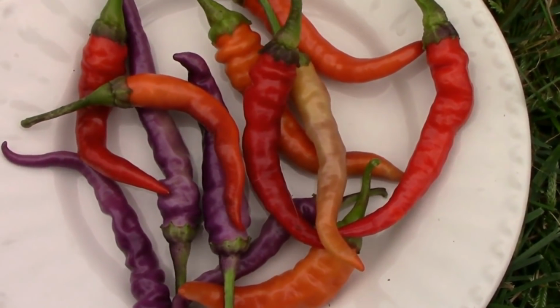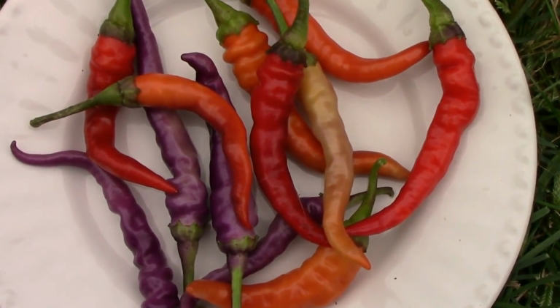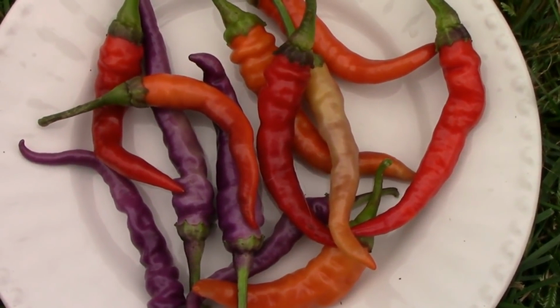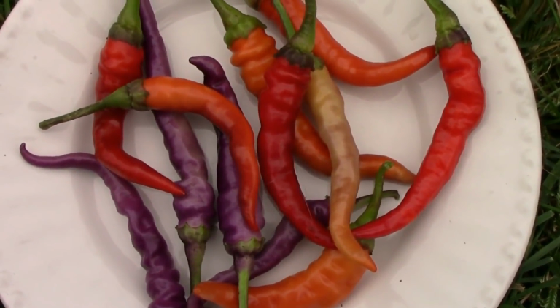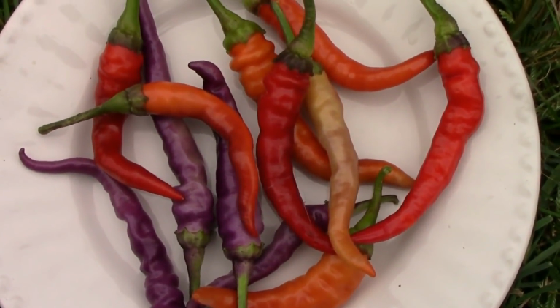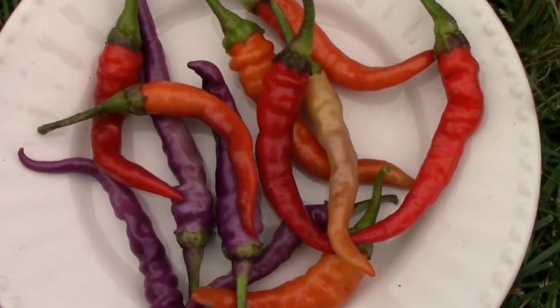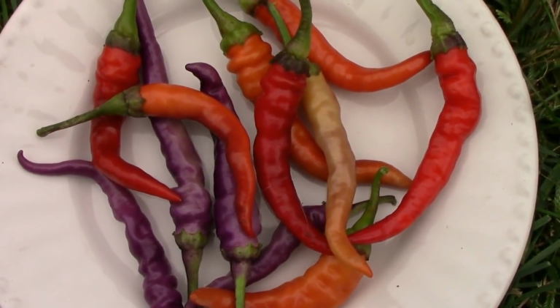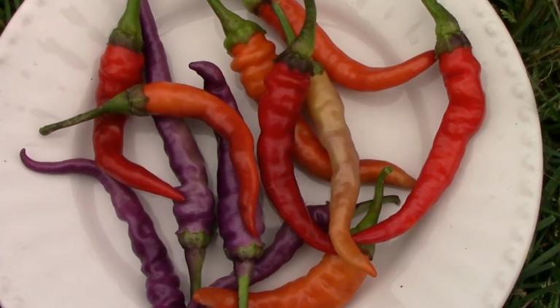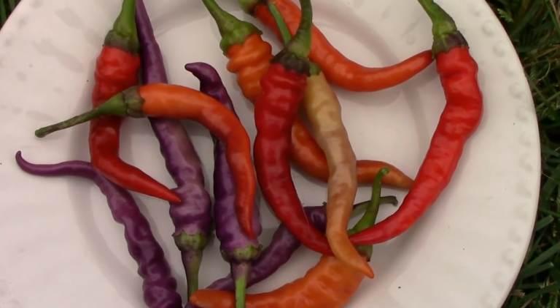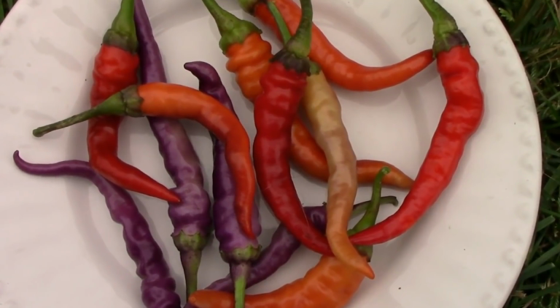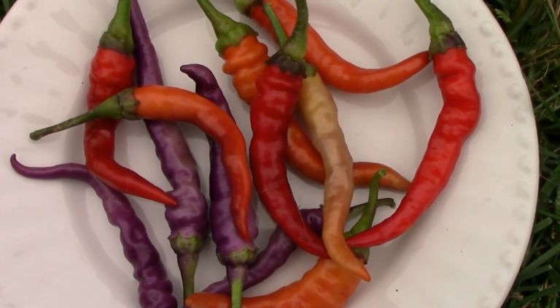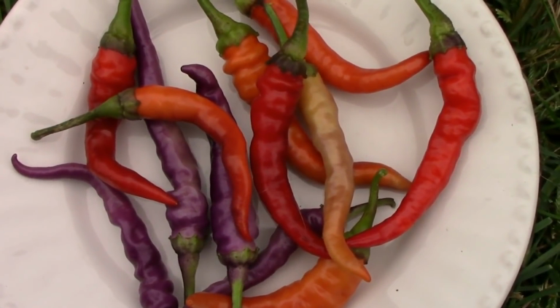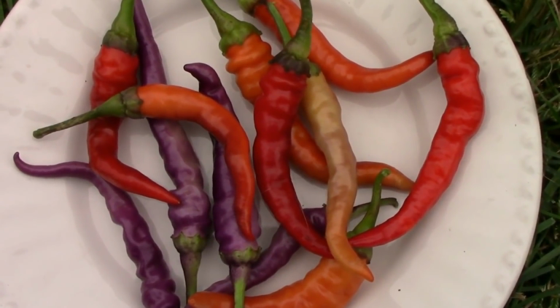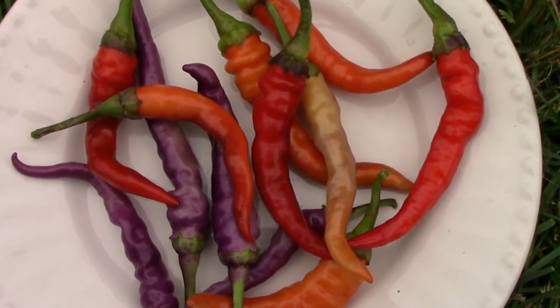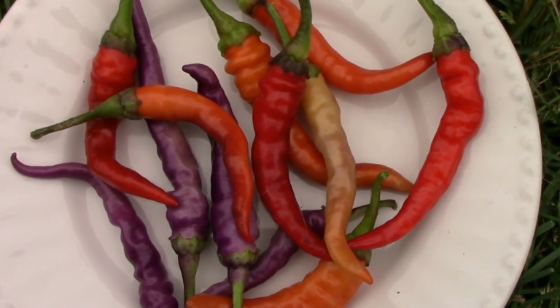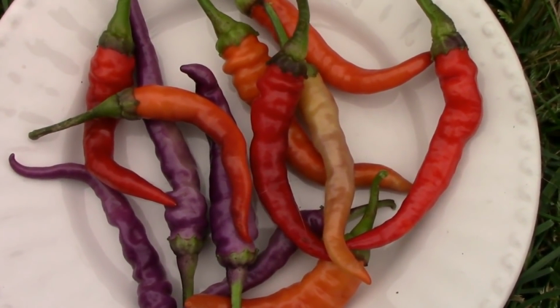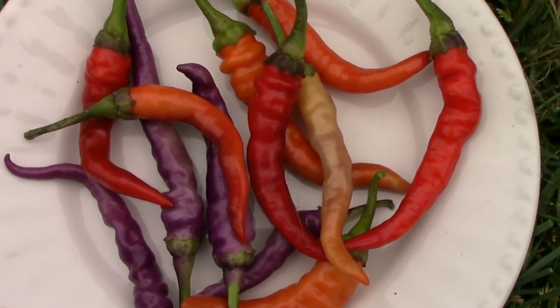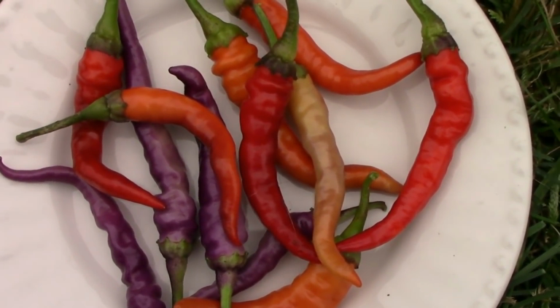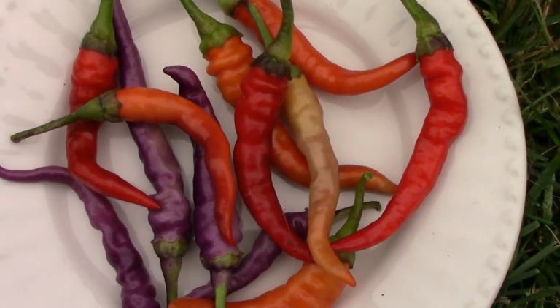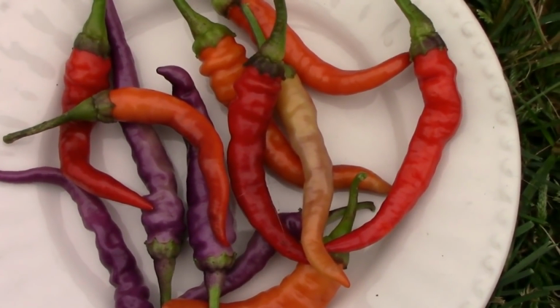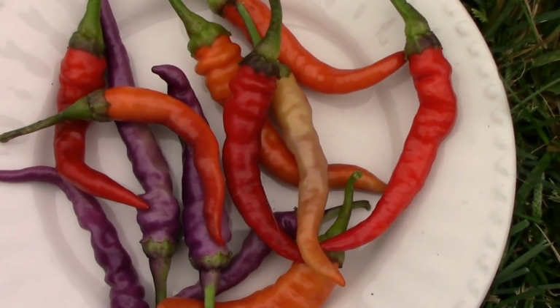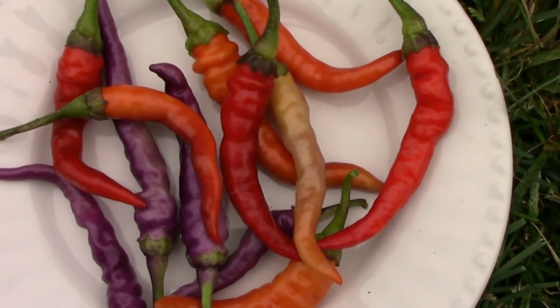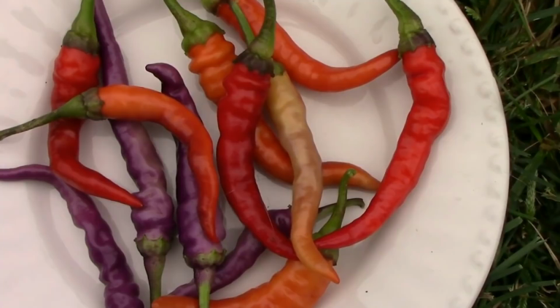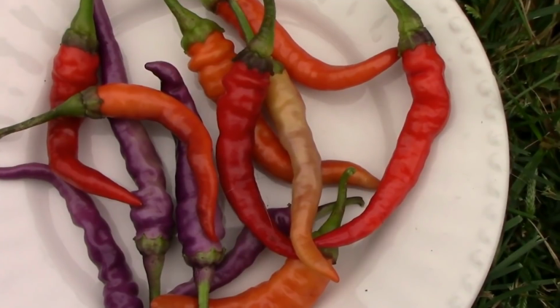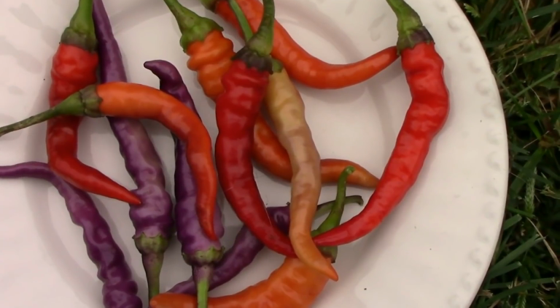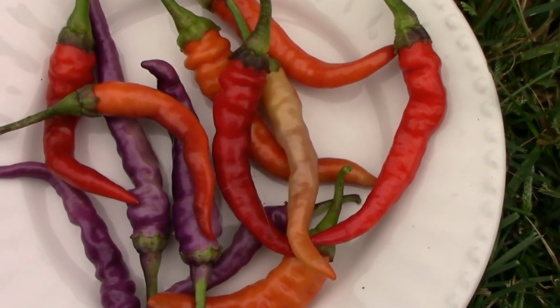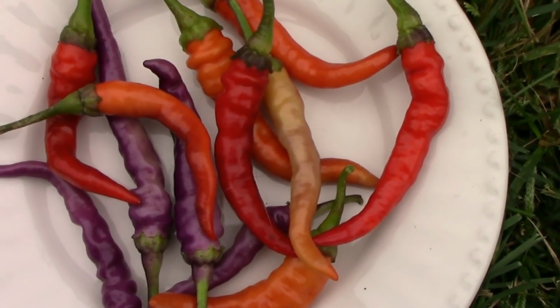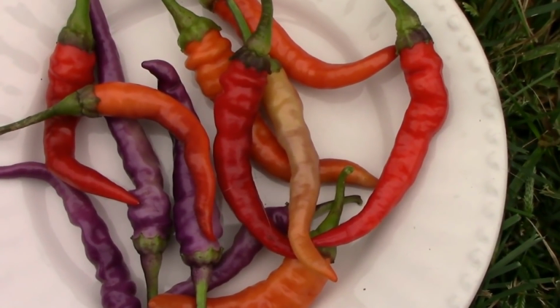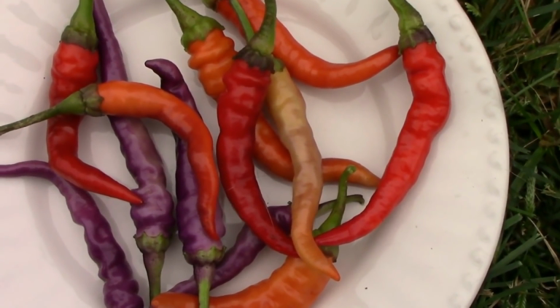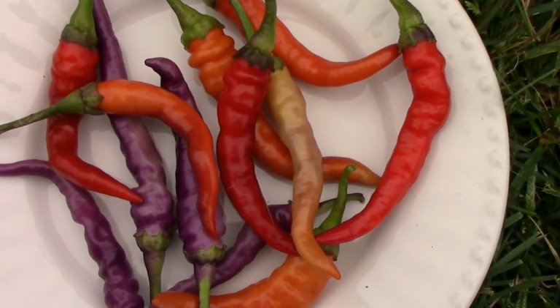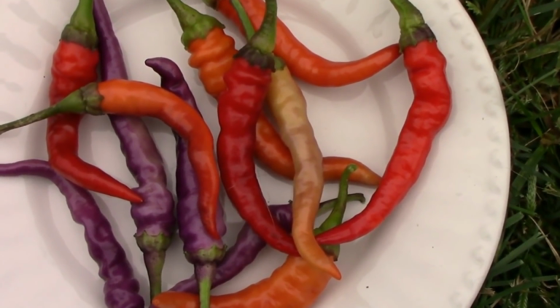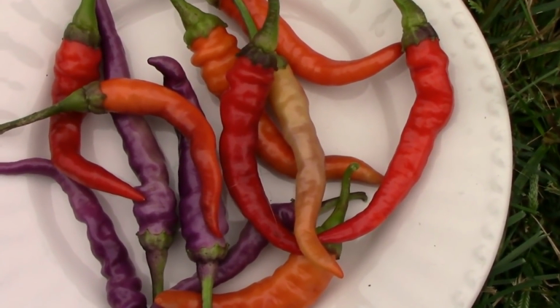But we've enjoyed growing them and as of right now I plan to grow them again. They've been a good little pepper and they add a little bit of color to the garden.